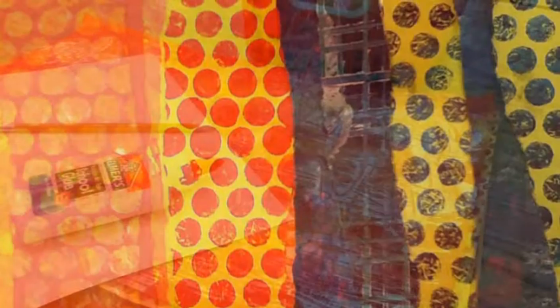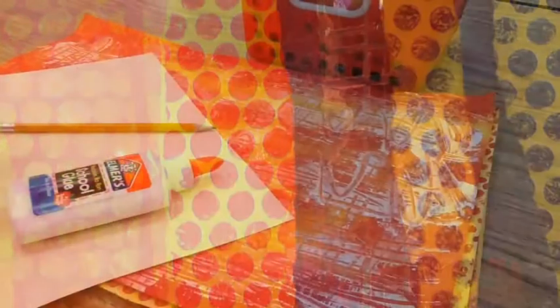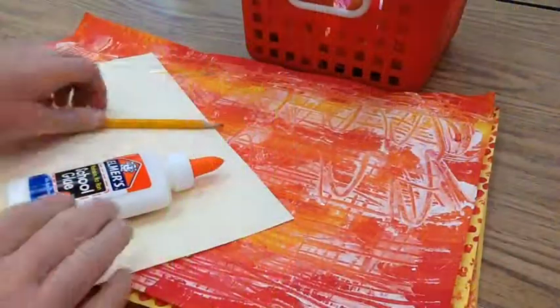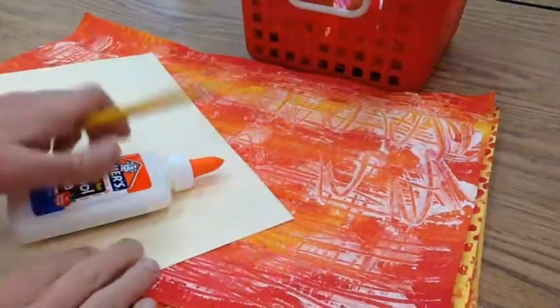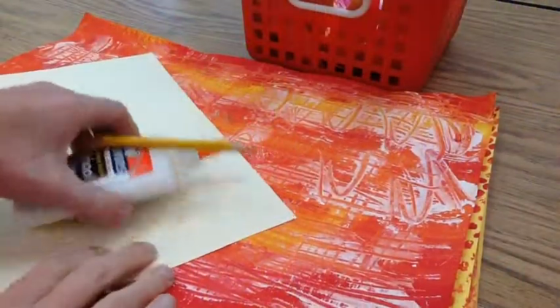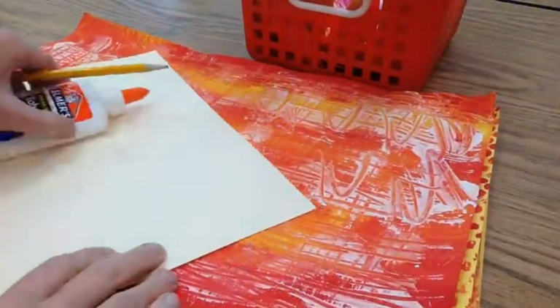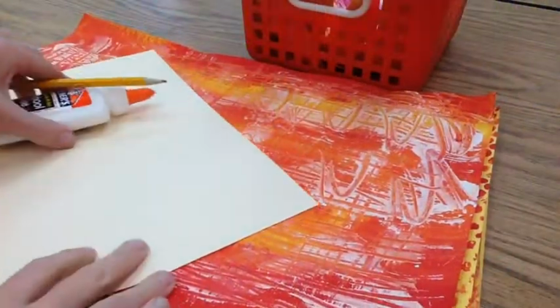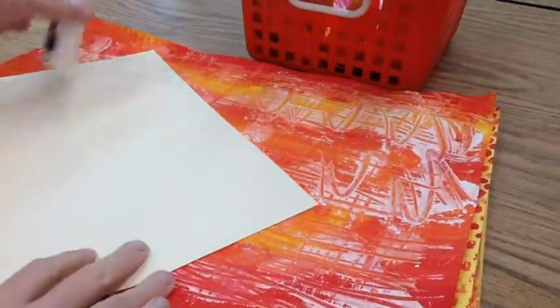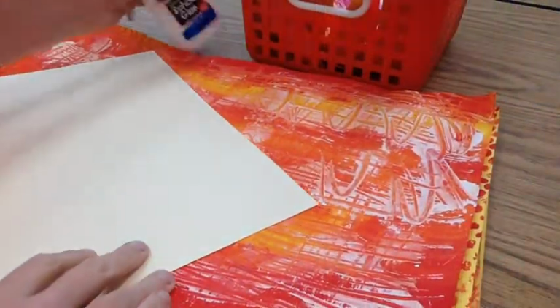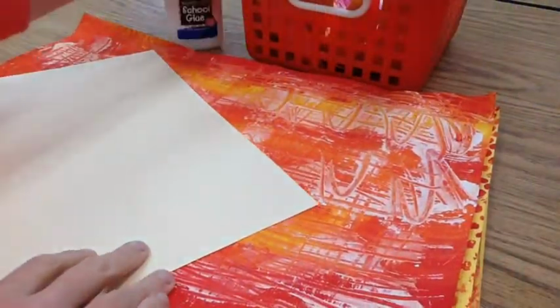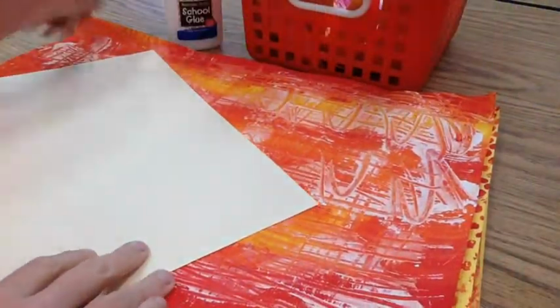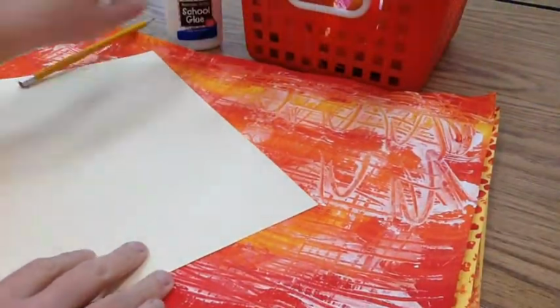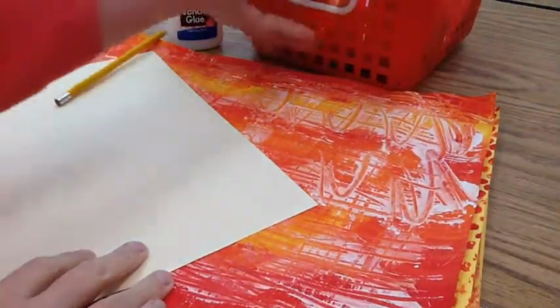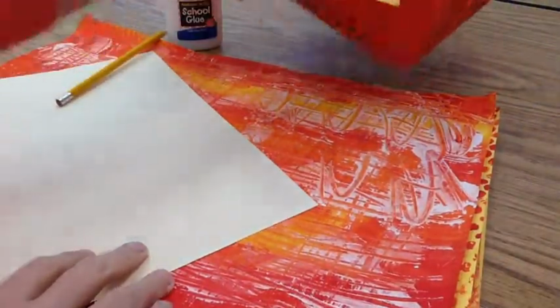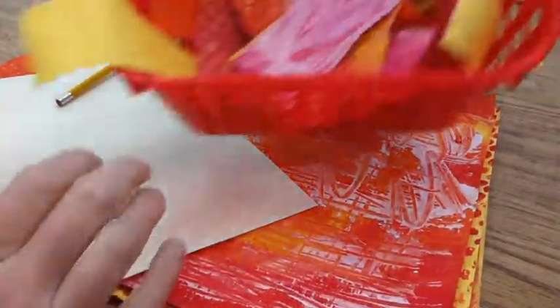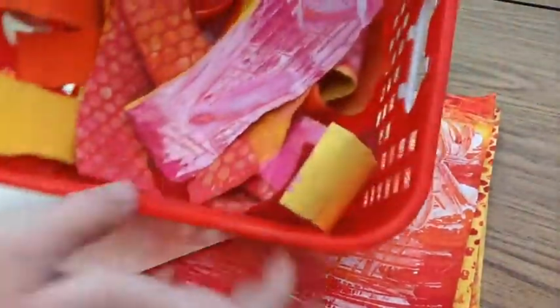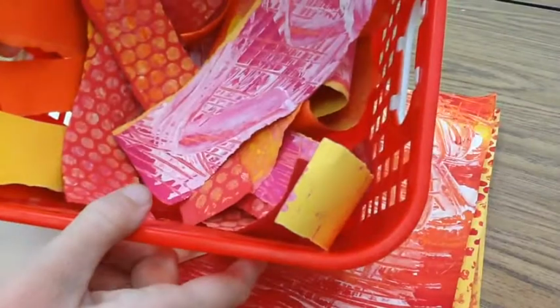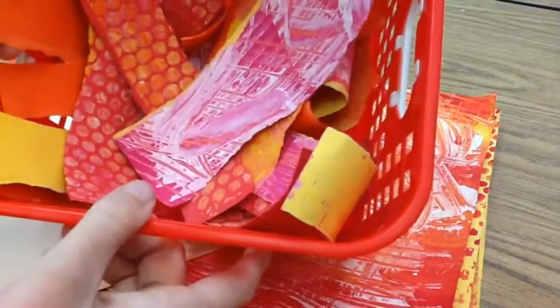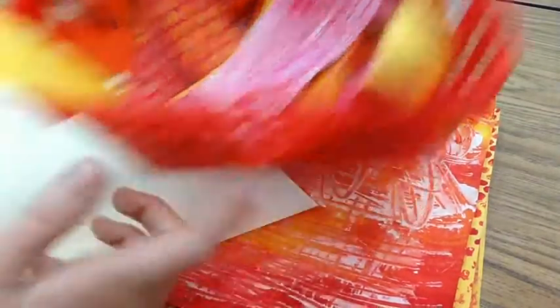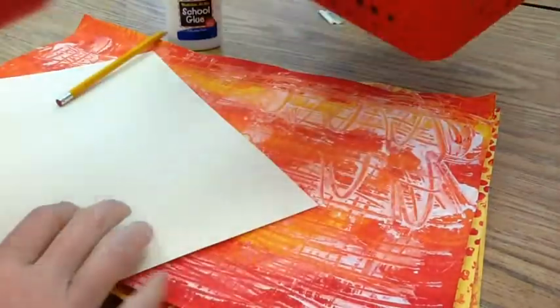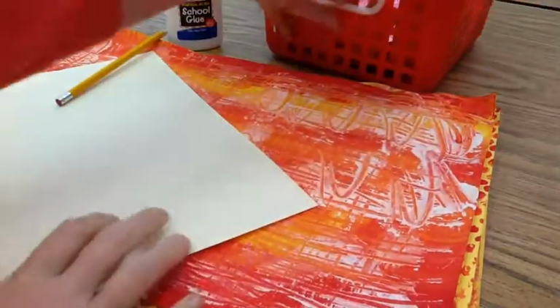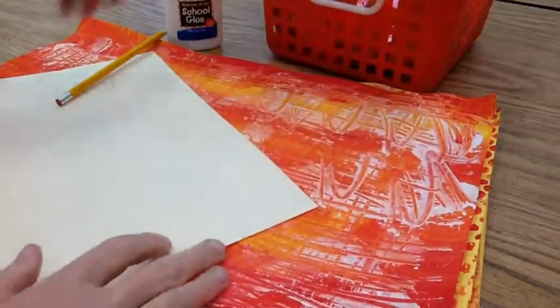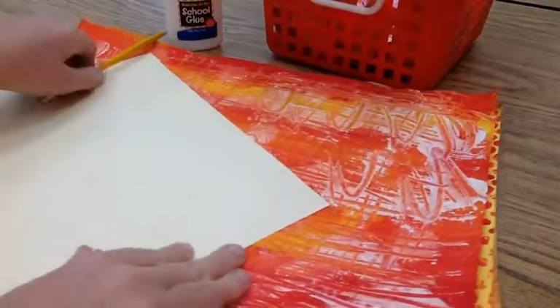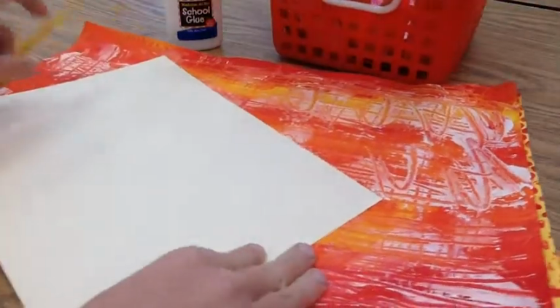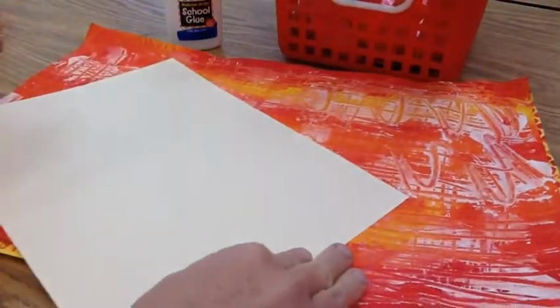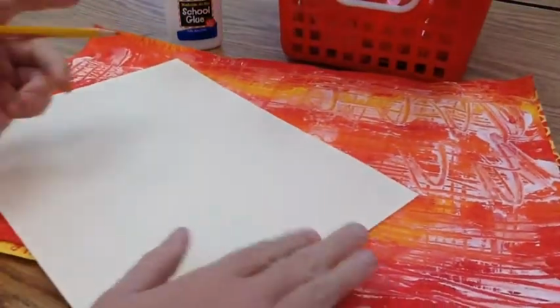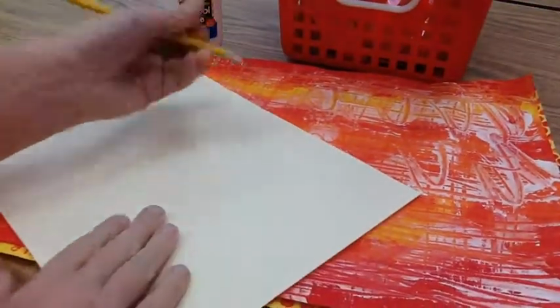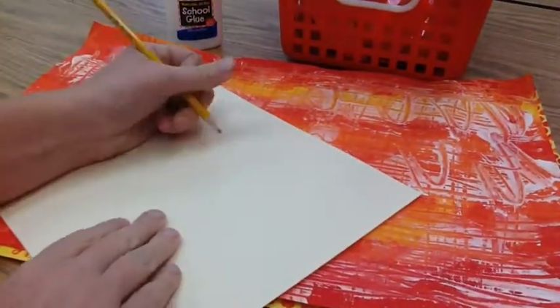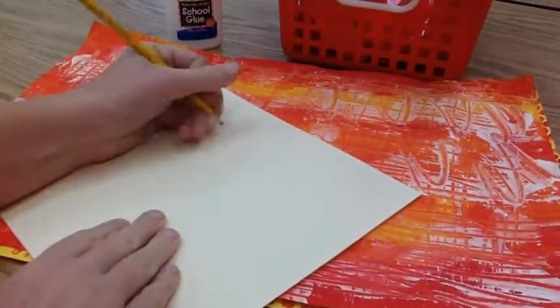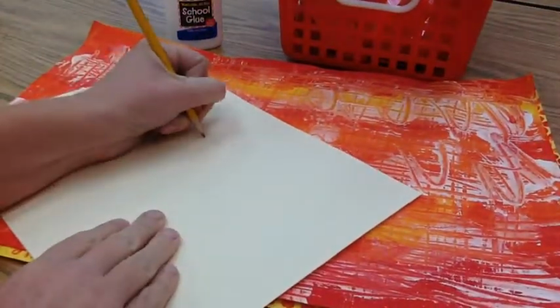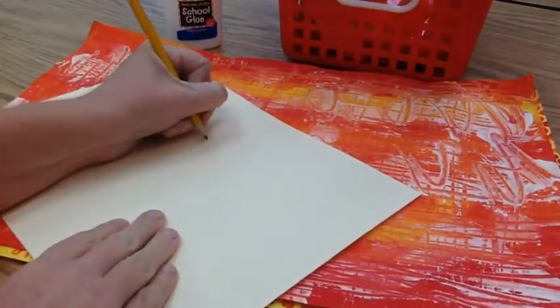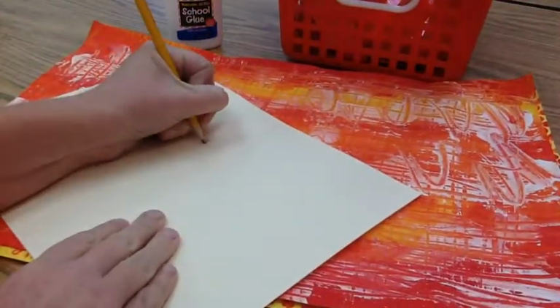Today we are going to be collaging our warm and cool colored painted papers onto our tag board for our final birdhouse picture.